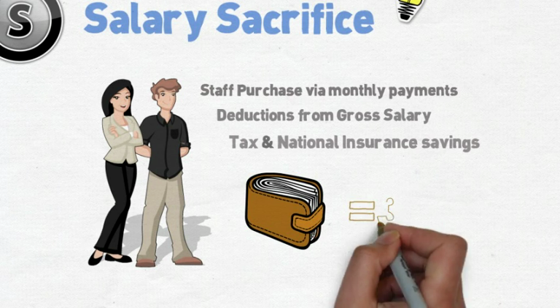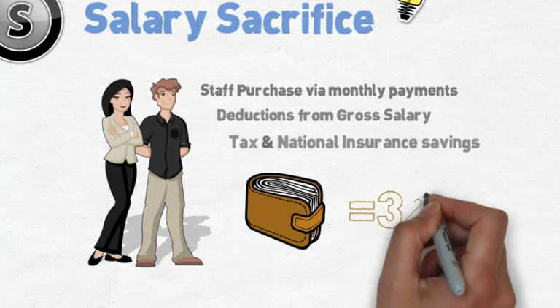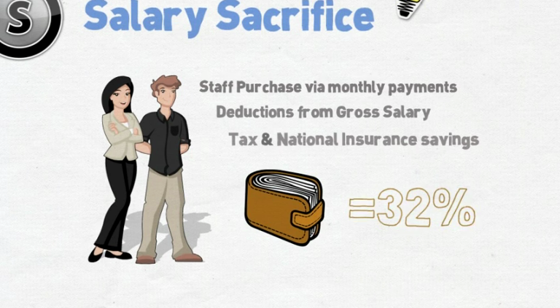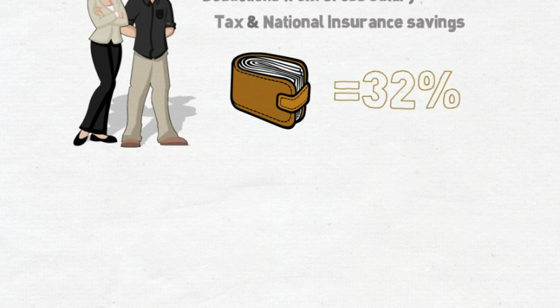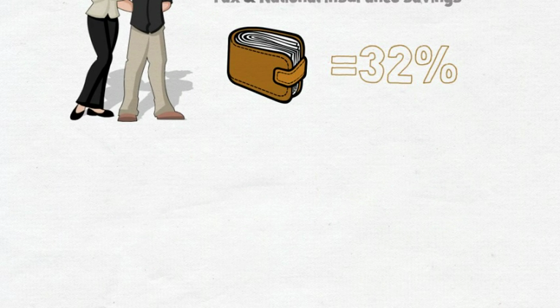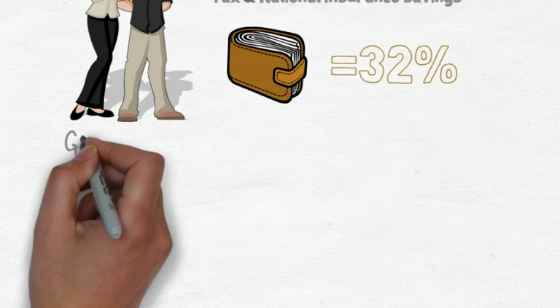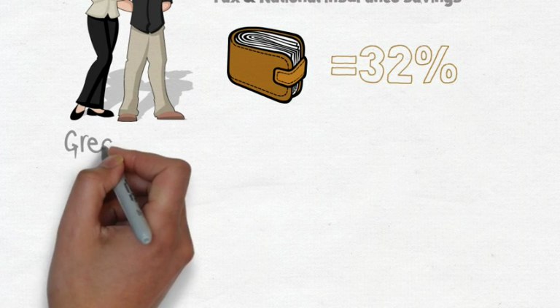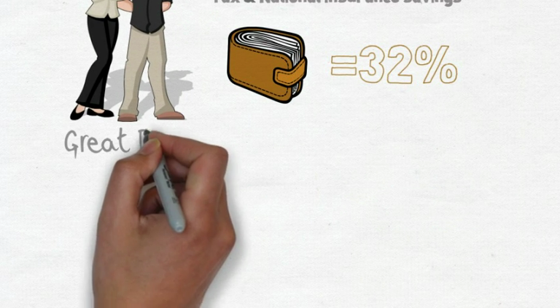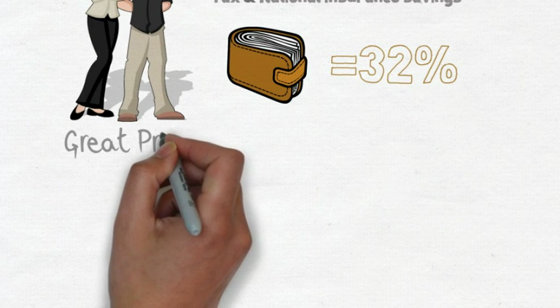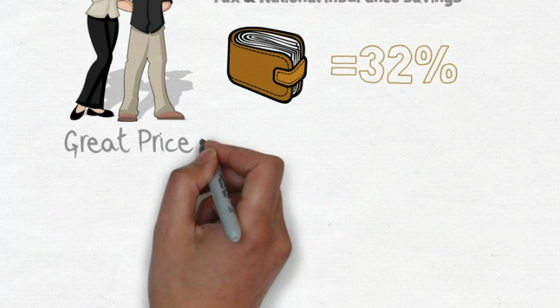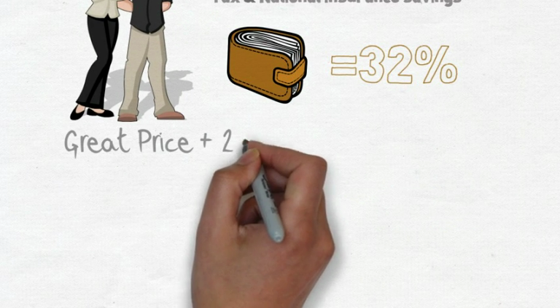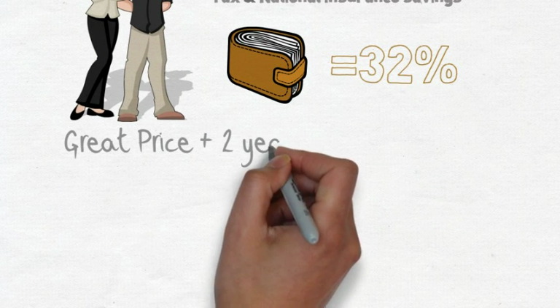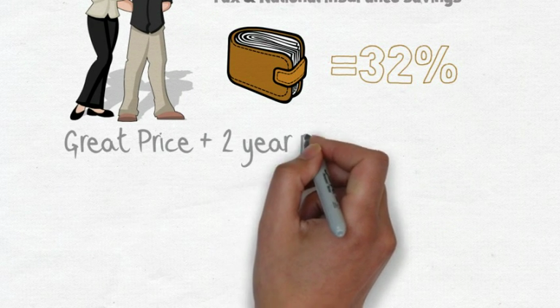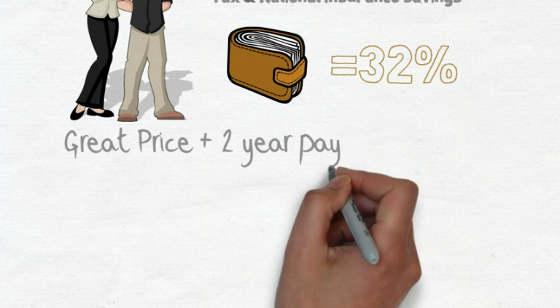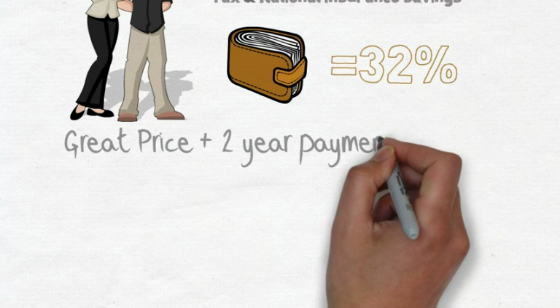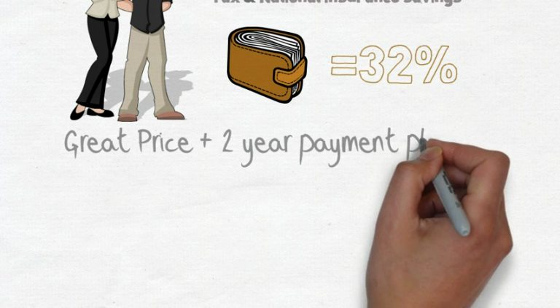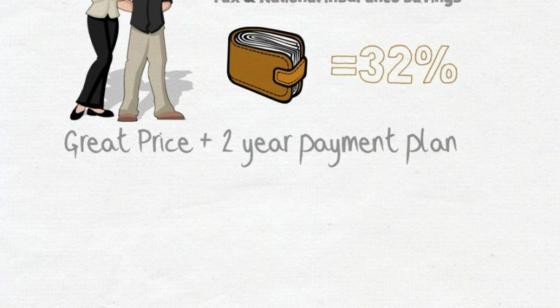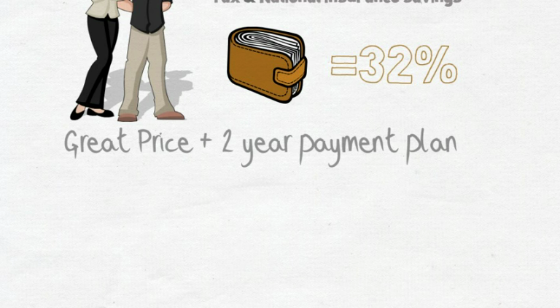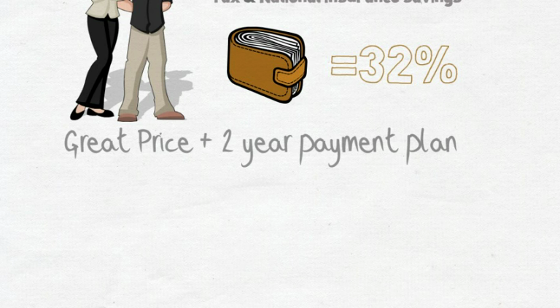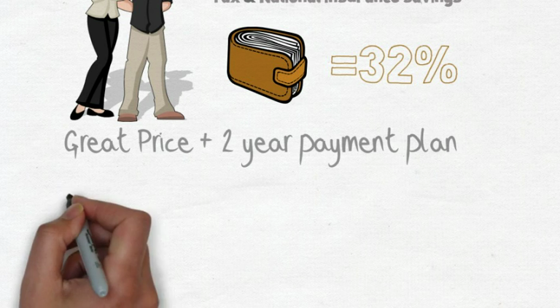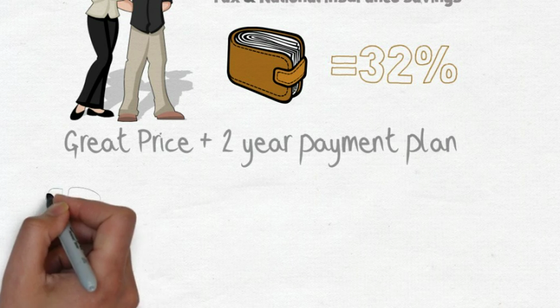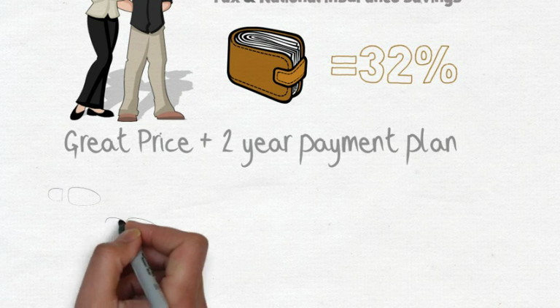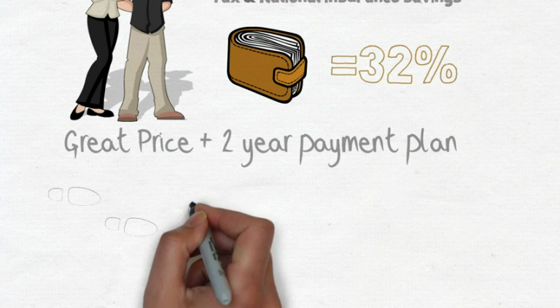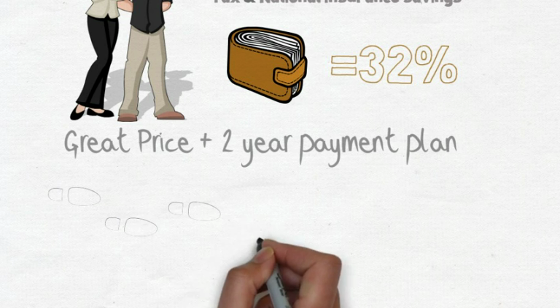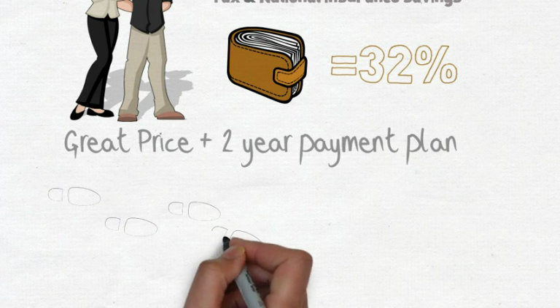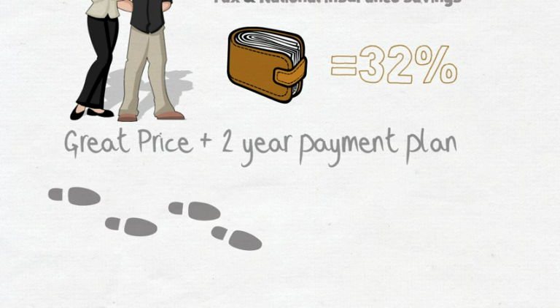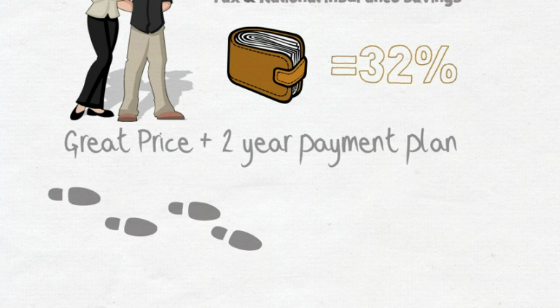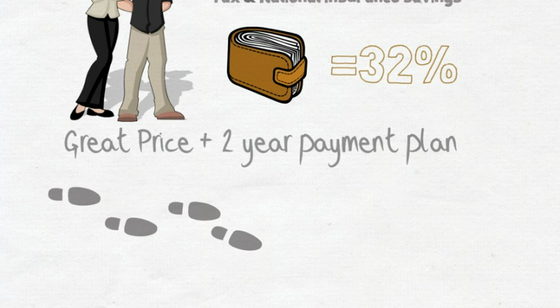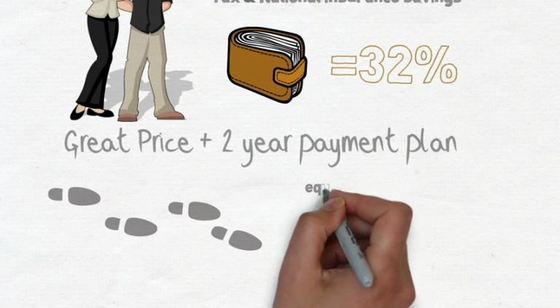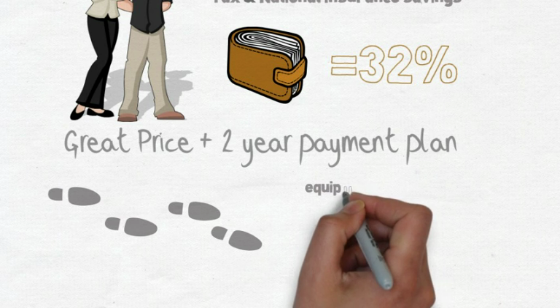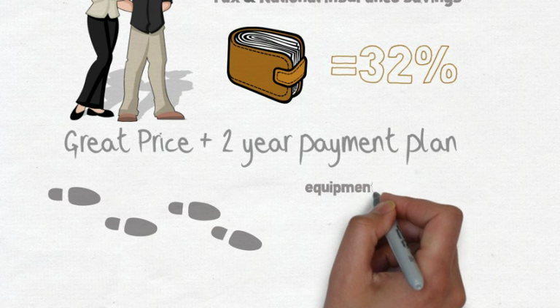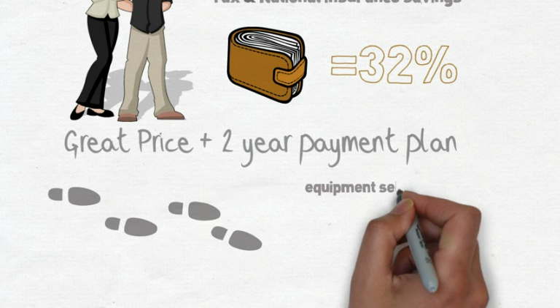Your employees get a great price on the latest iPad or MacBook Pro, and they even get to spread the cost over two years. We guide you every step of the way, starting with equipment selection.